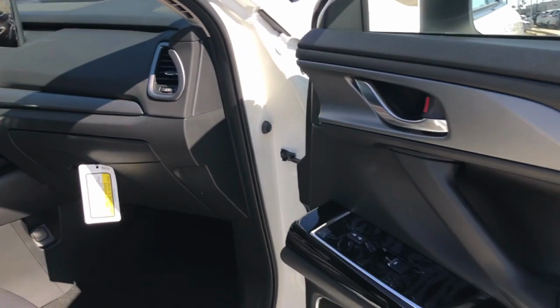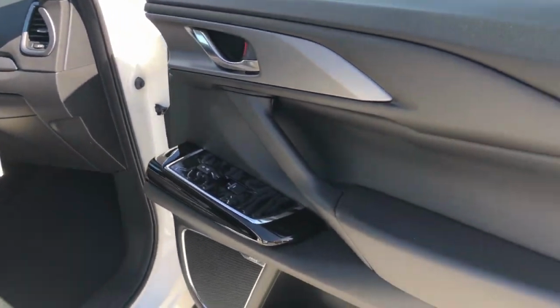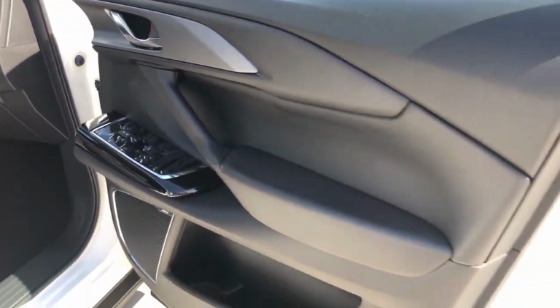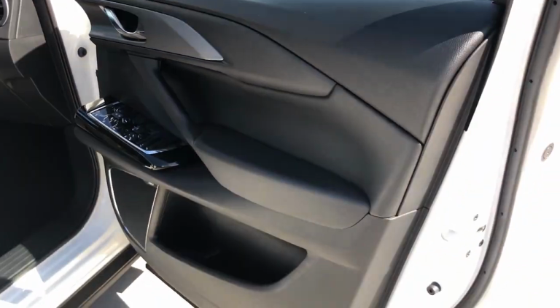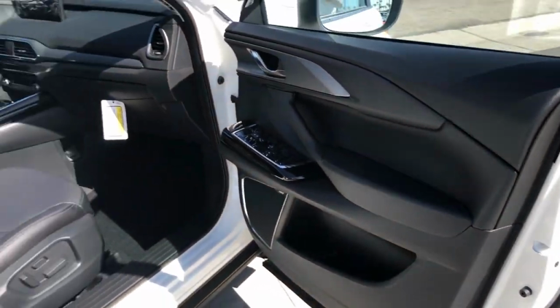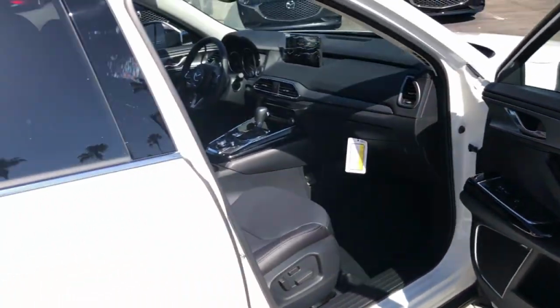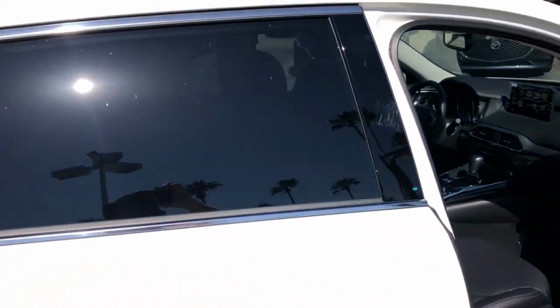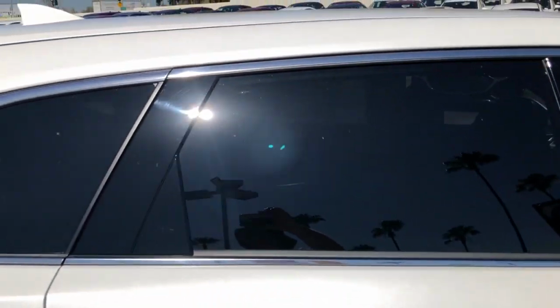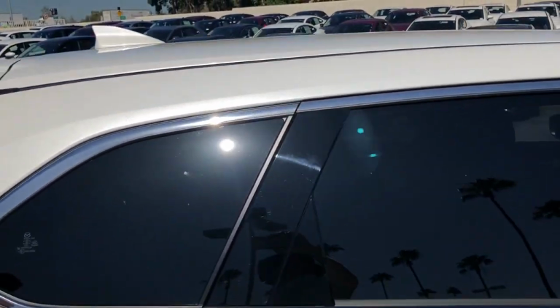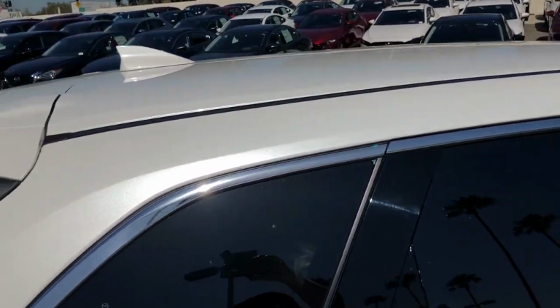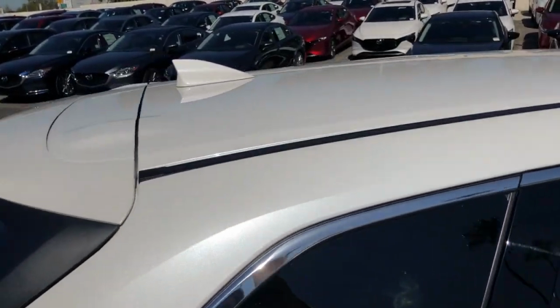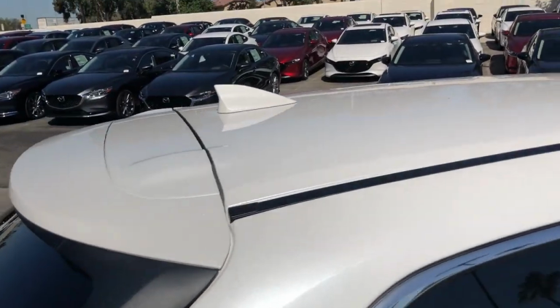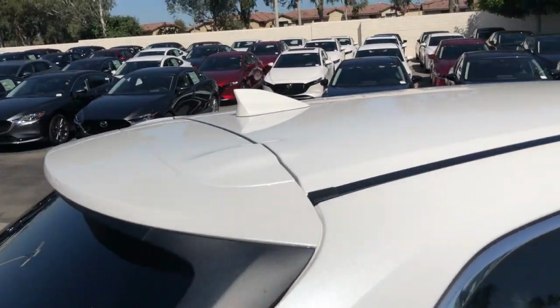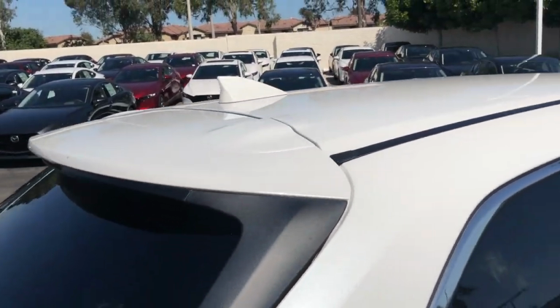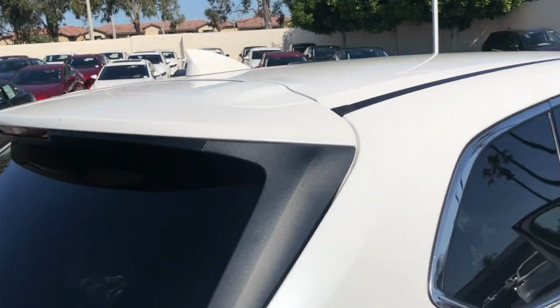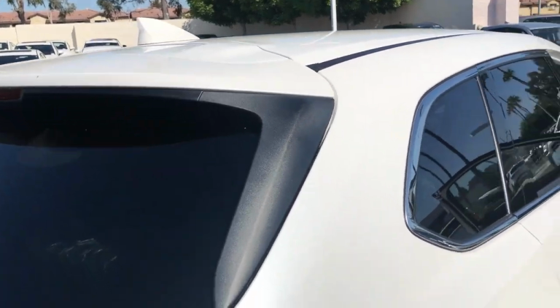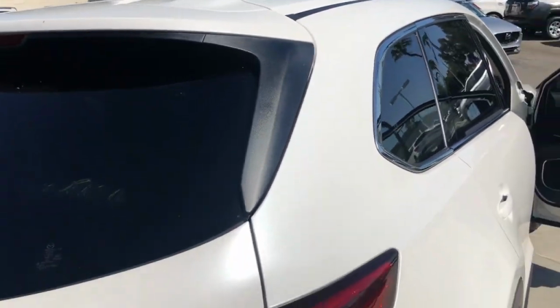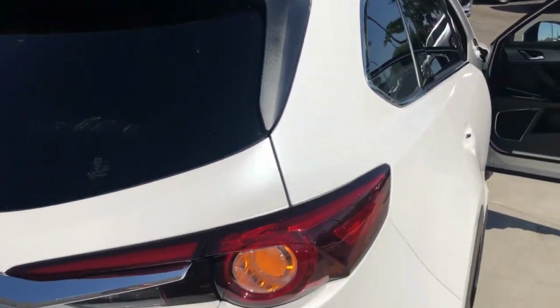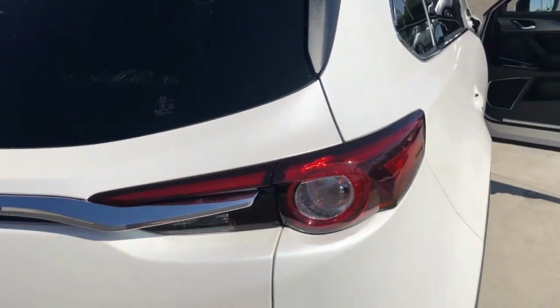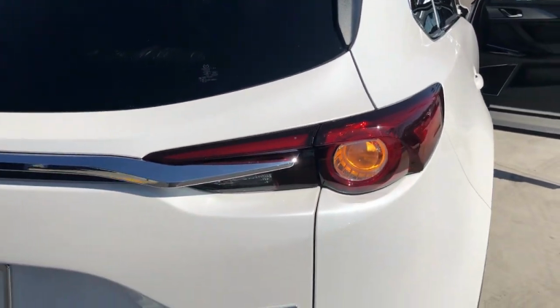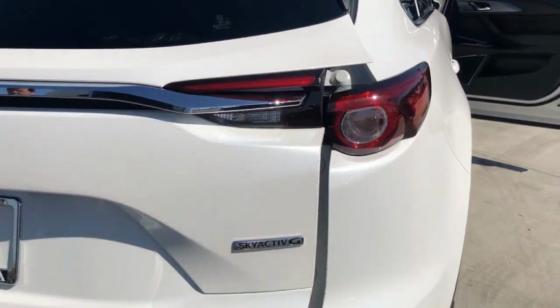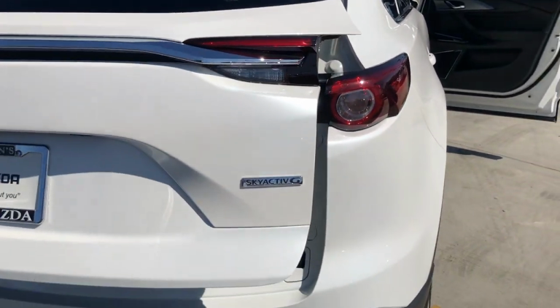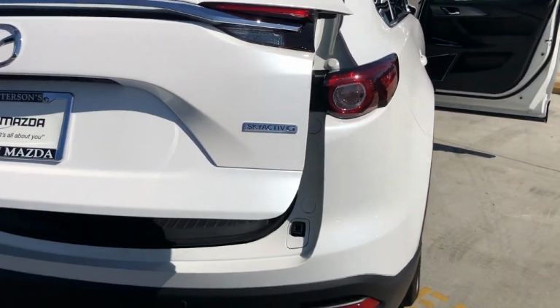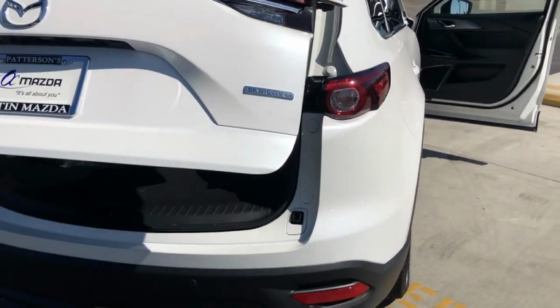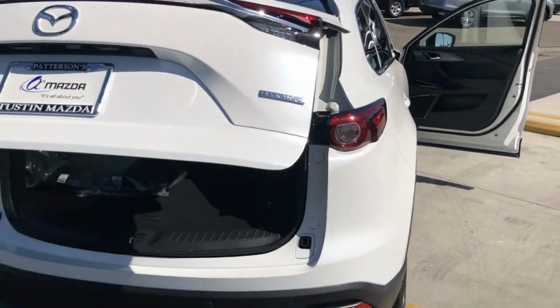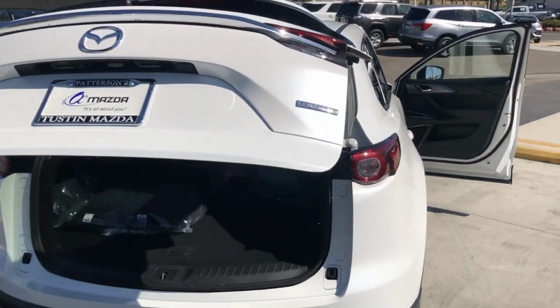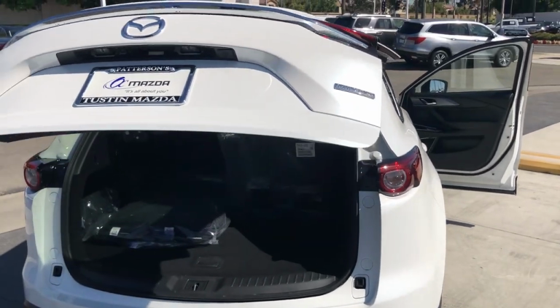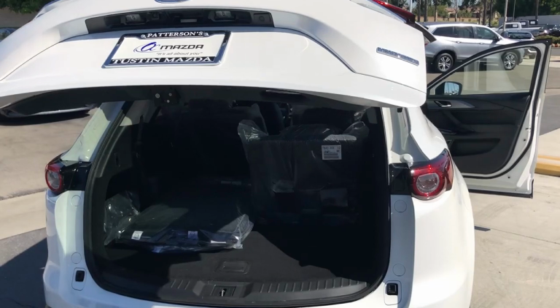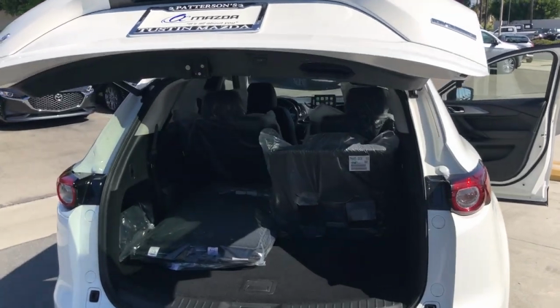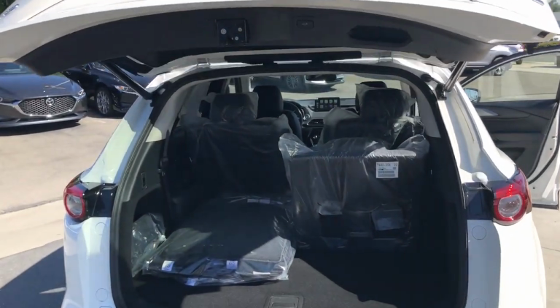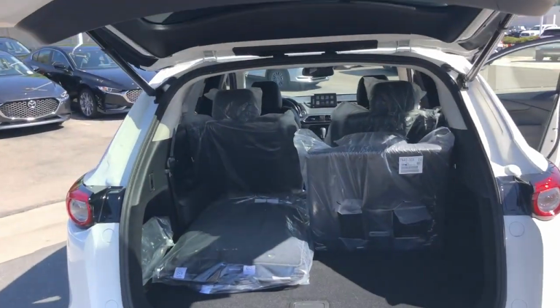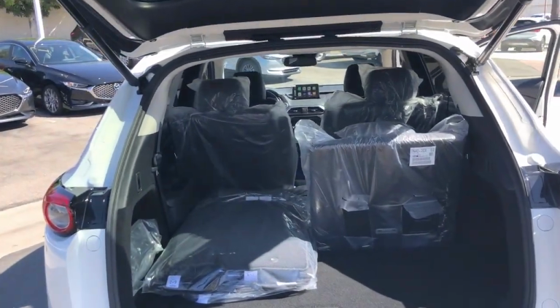Moving to the rear of the car, note the unique styling, rear parking sensors, and the power liftgate reveals the versatile cargo space of this seven-passenger SUV.